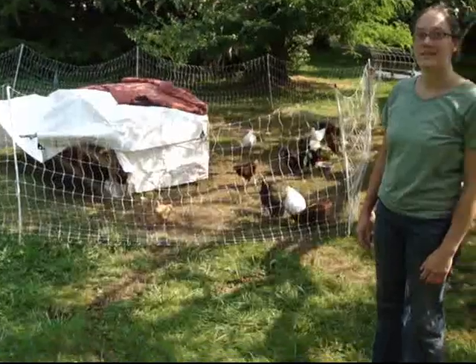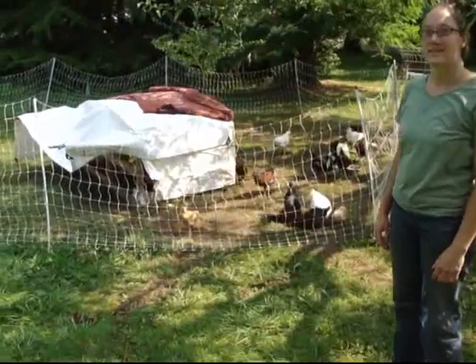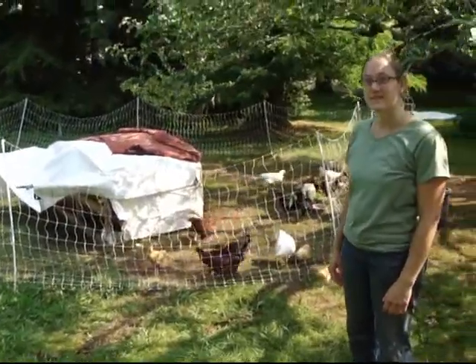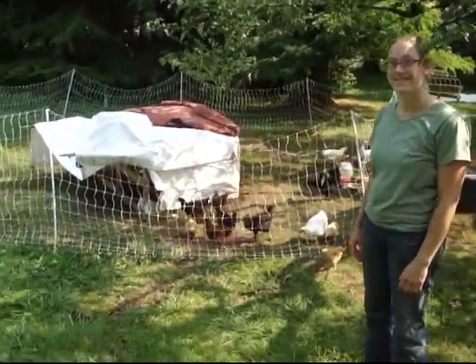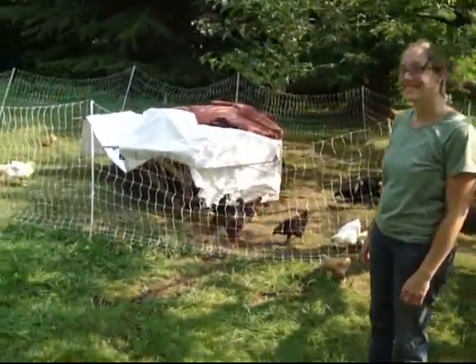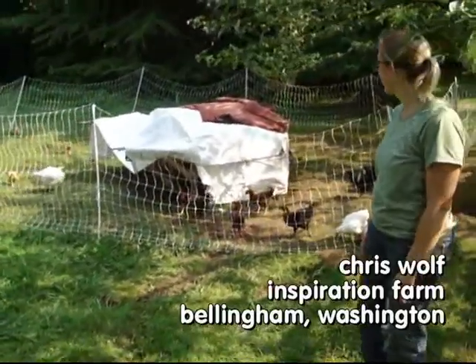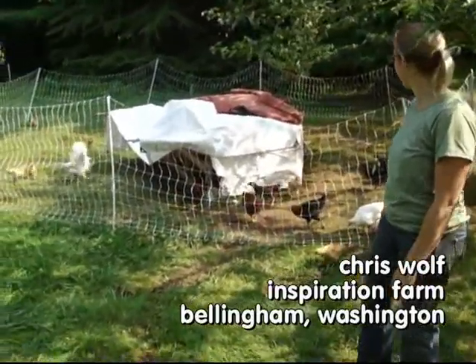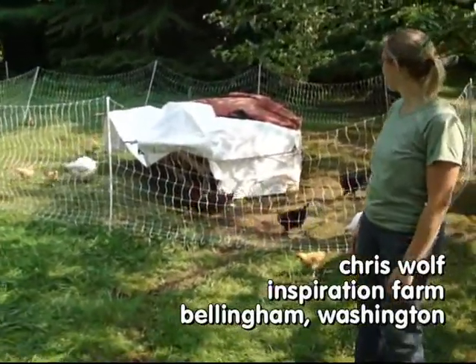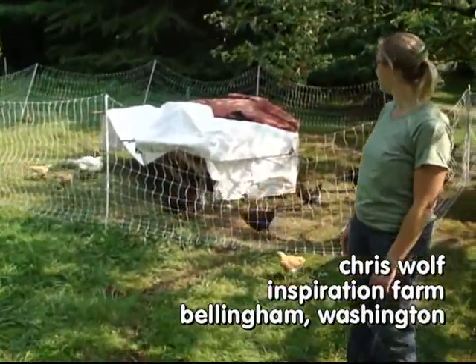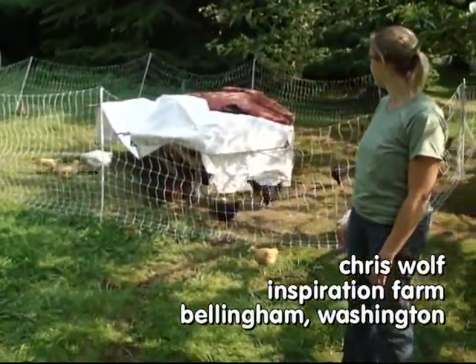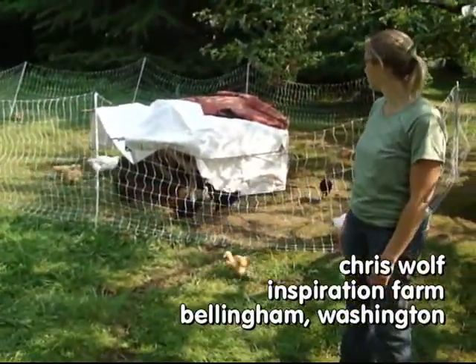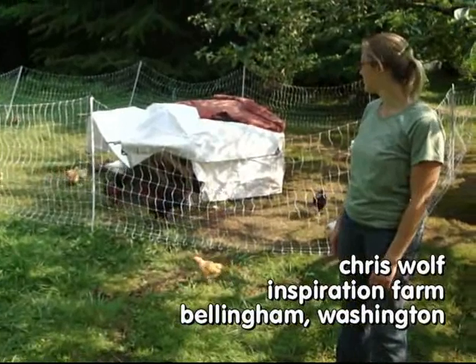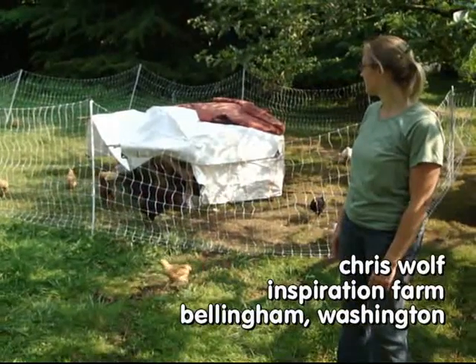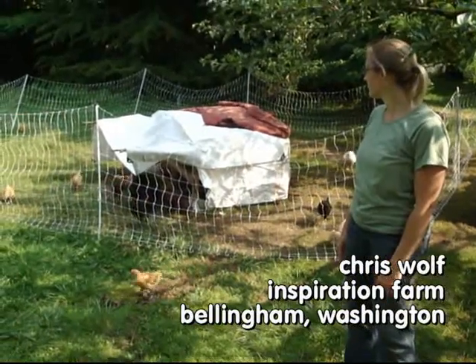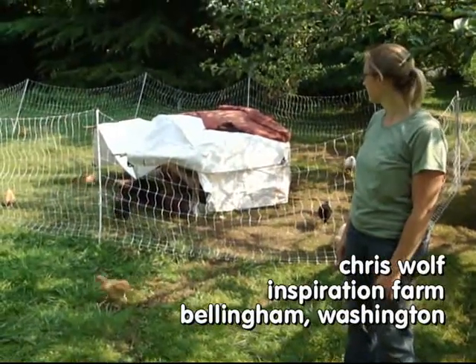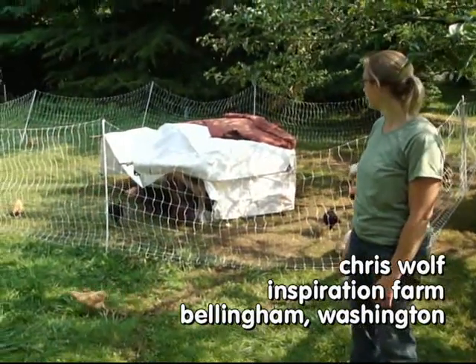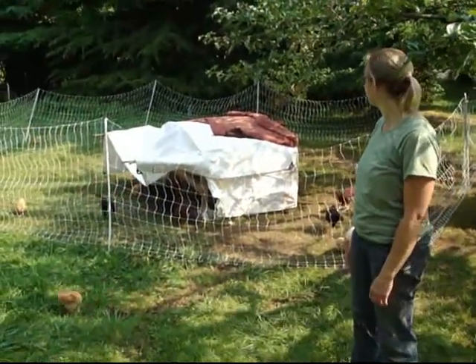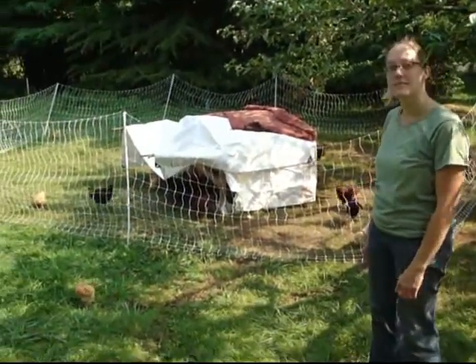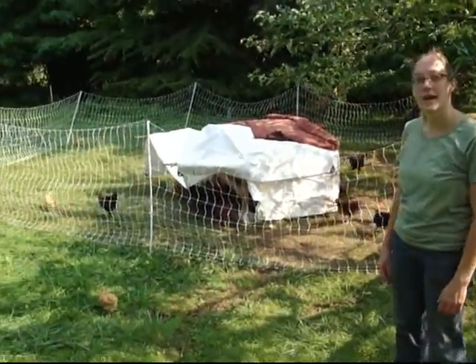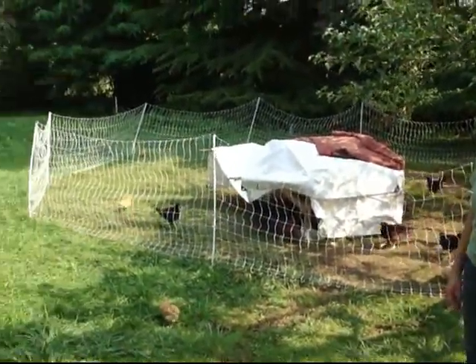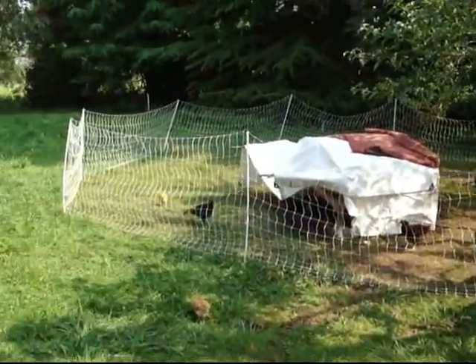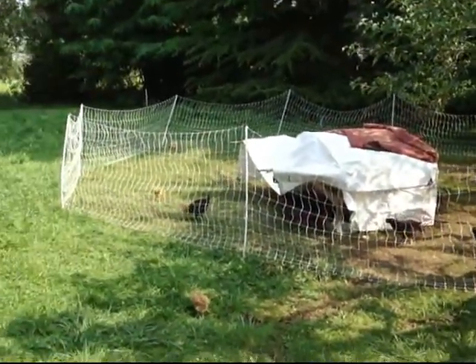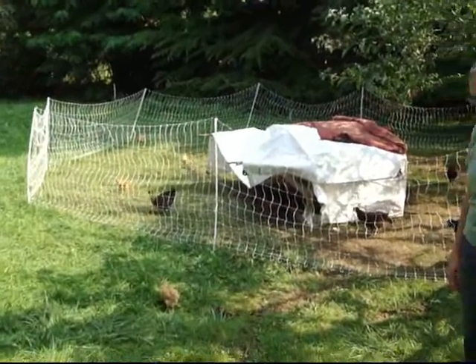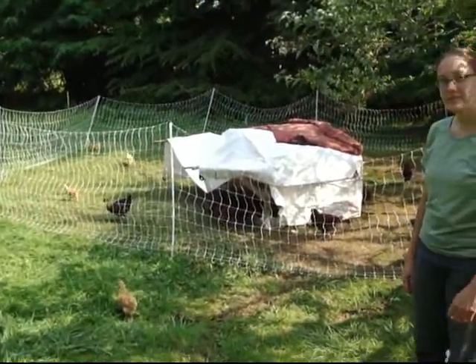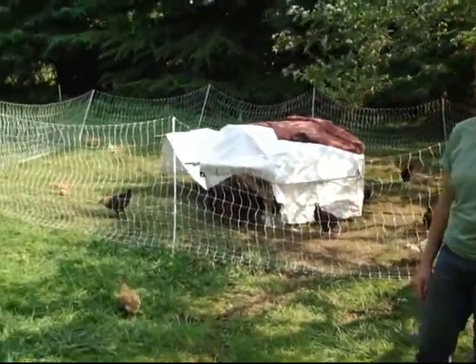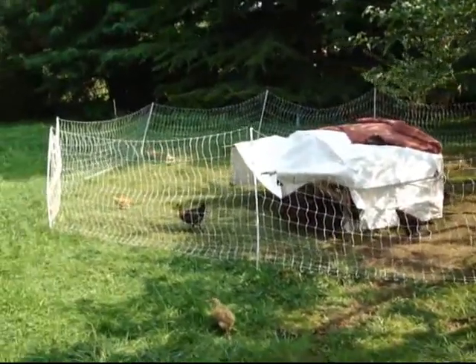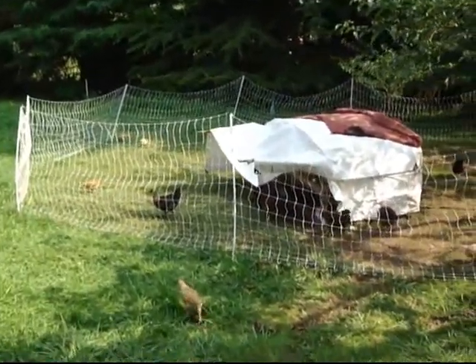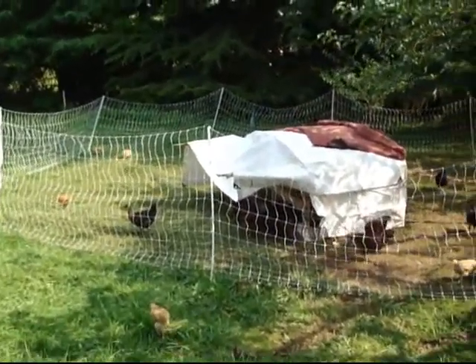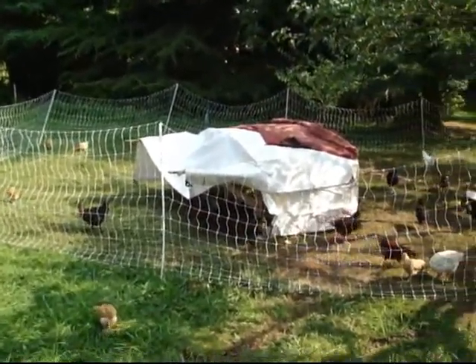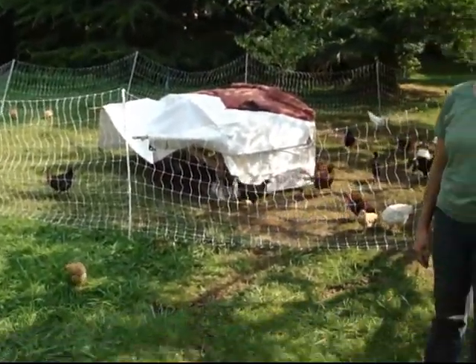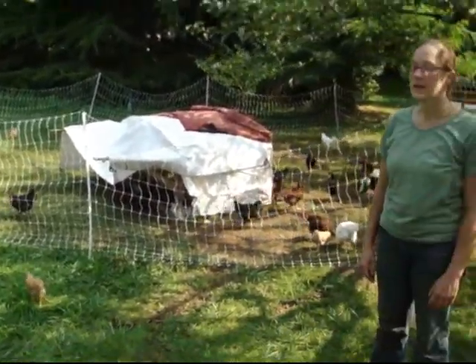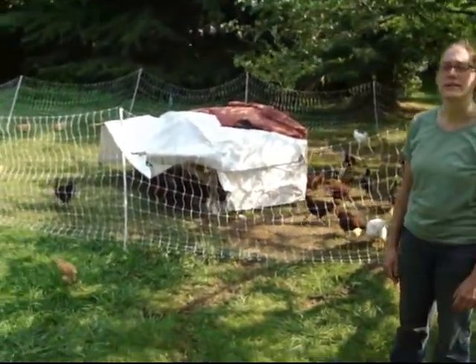Alright Chris, we're looking at this chicken pen here. What is this, about 40 feet across or so? 40 feet in diameter? Yeah. And how long have they been right here? A couple weeks.